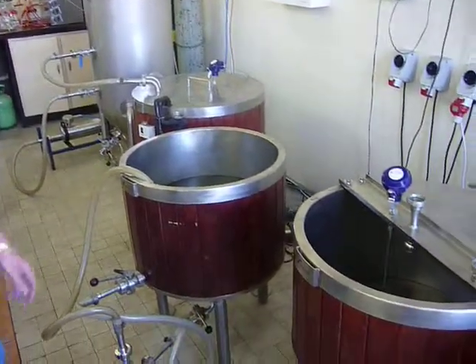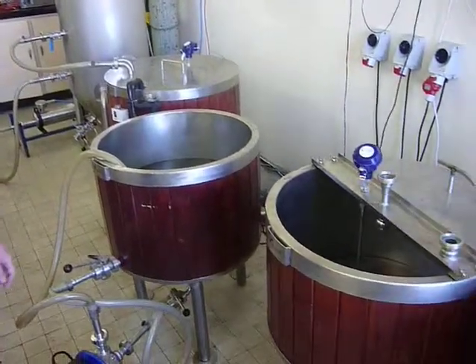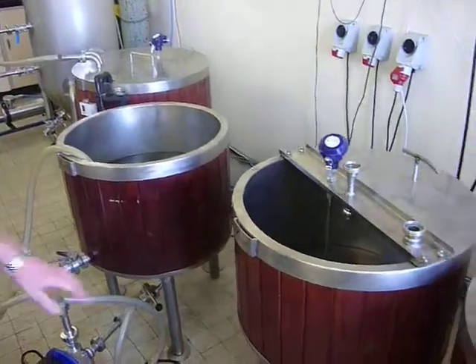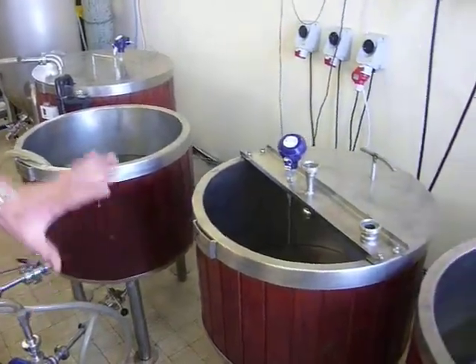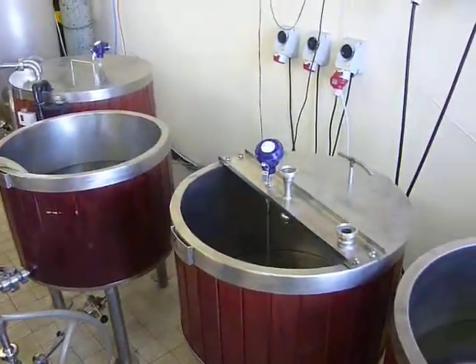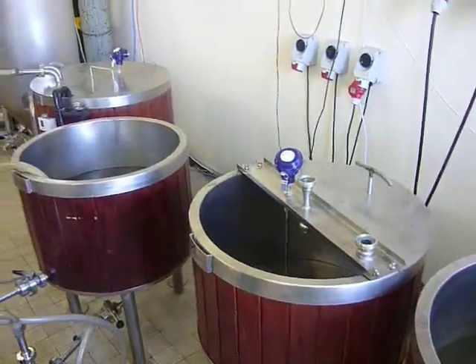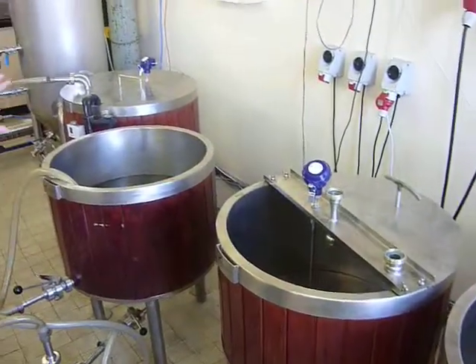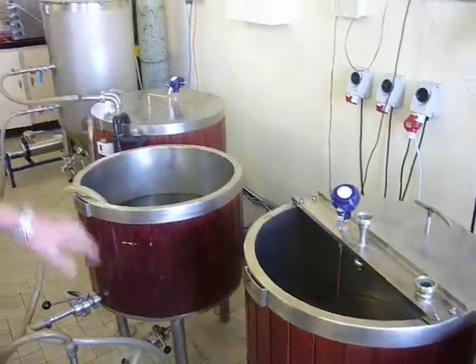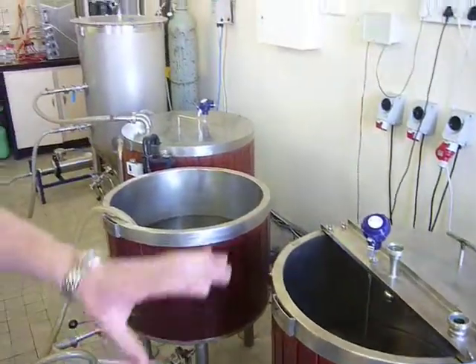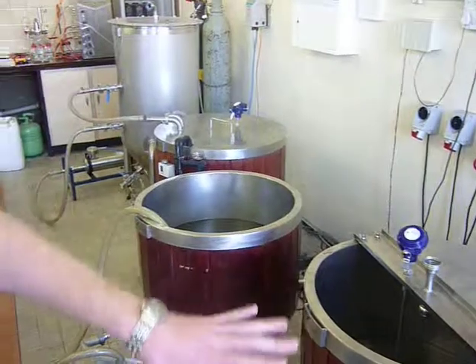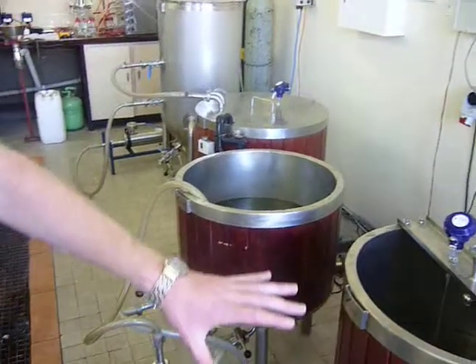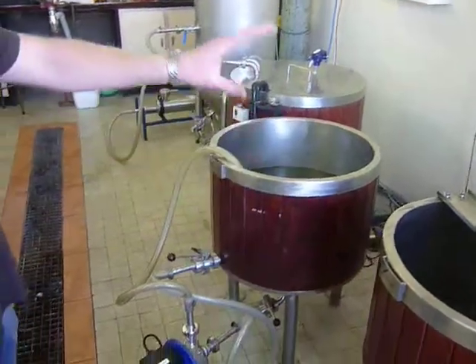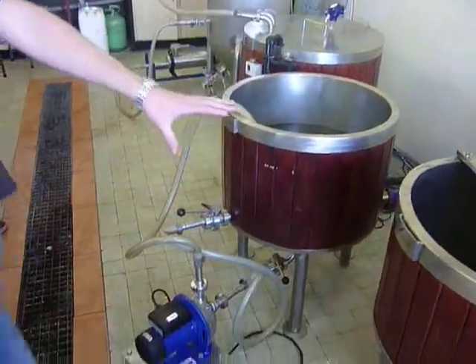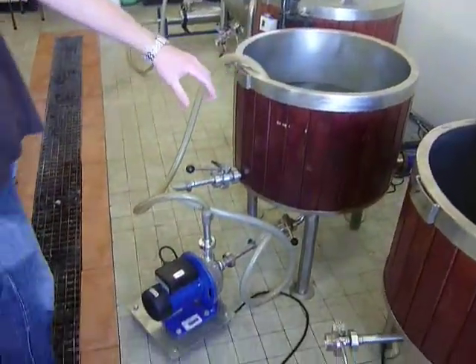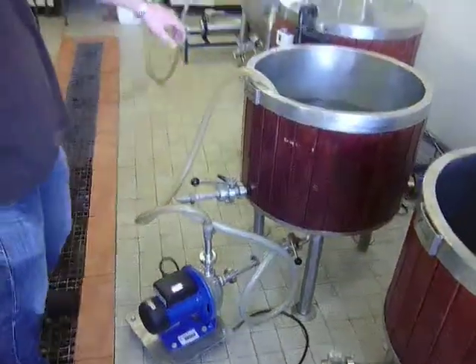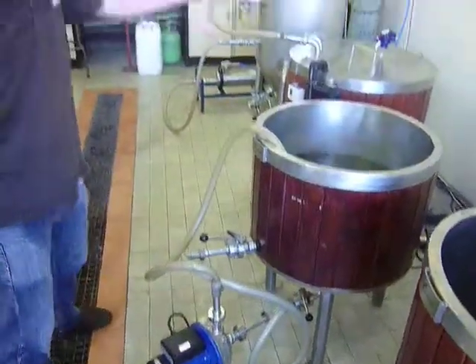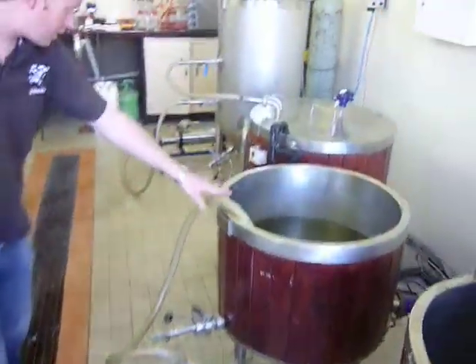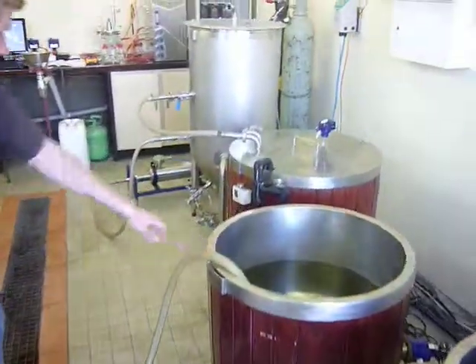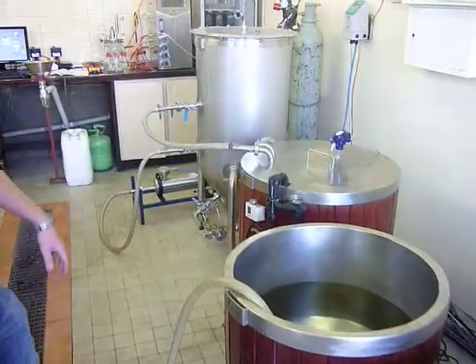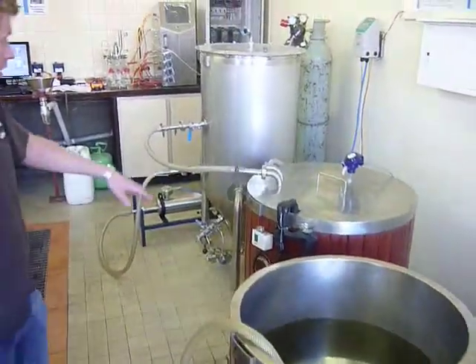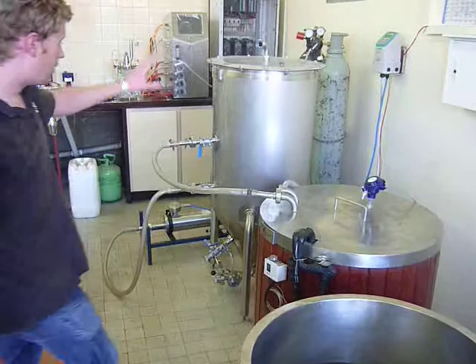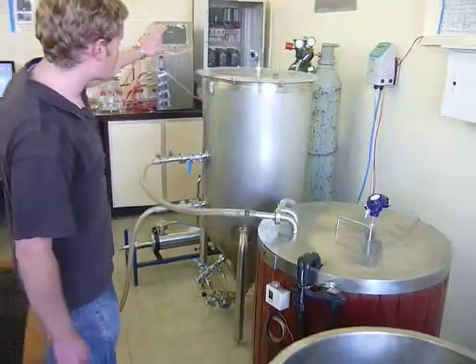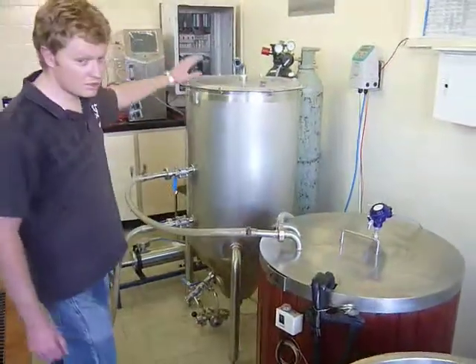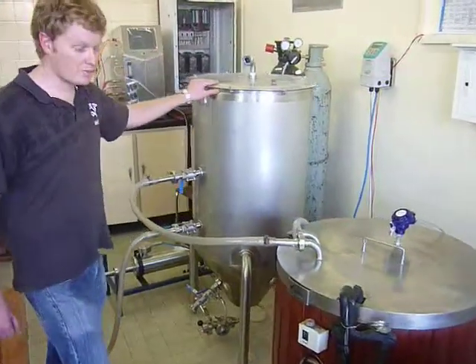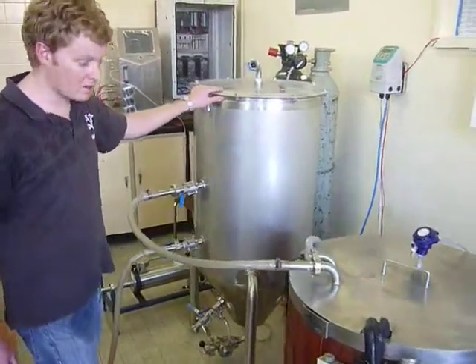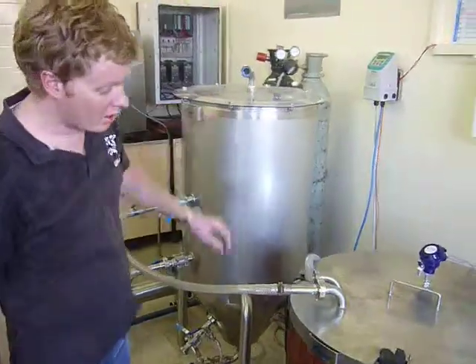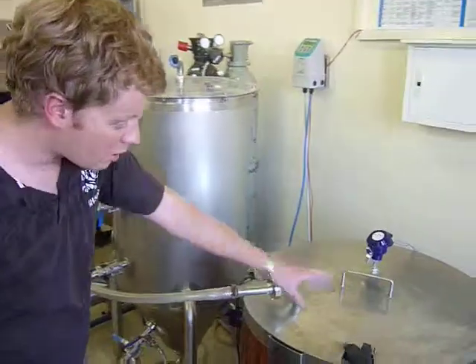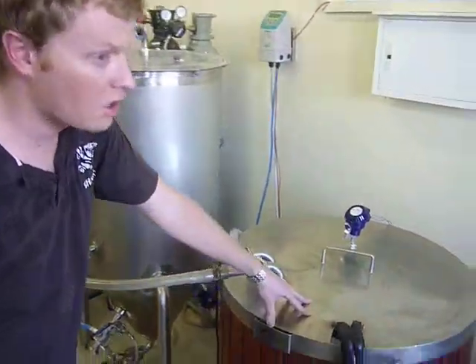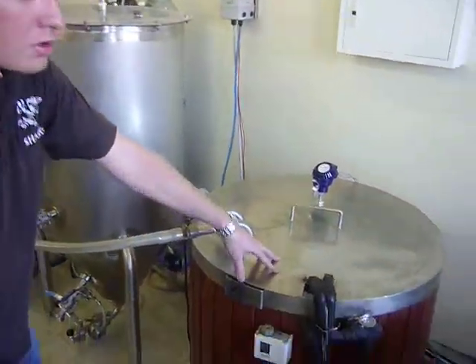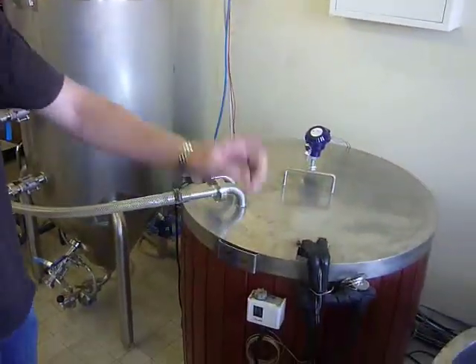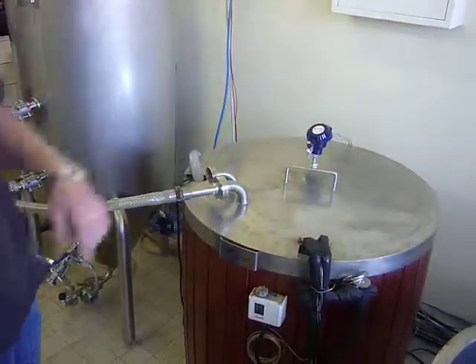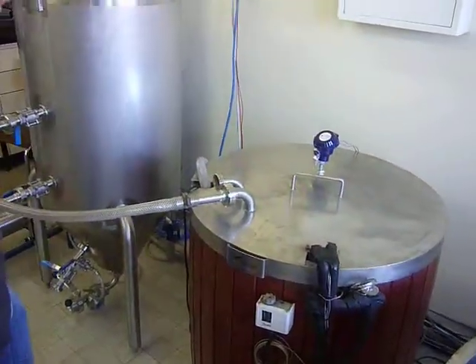You can see we have nice stainless steel equipment to do our brewing. We have a hot liquor tank, mash tun, brew kettle, this is our jacketed fermenter, and this is our cooling tank which is cooled by our refrigeration system.